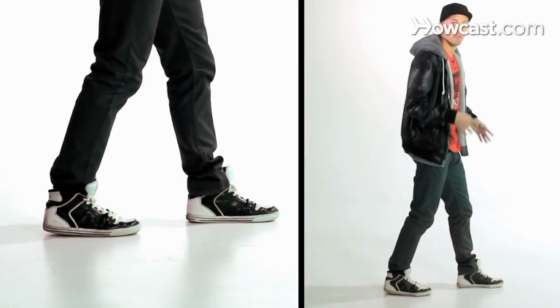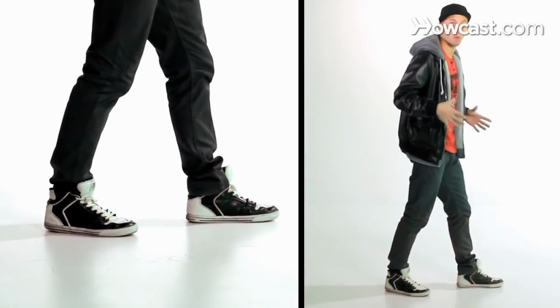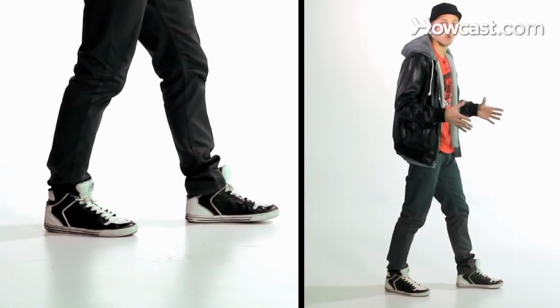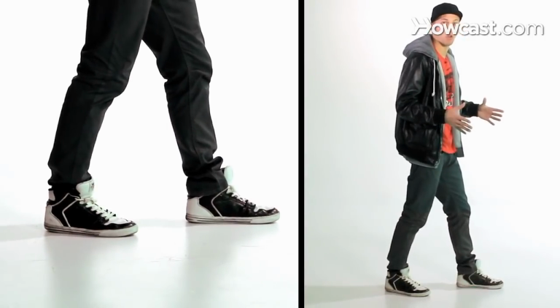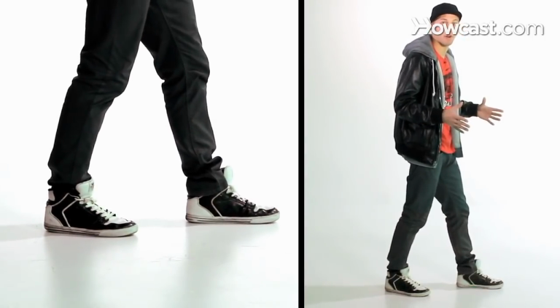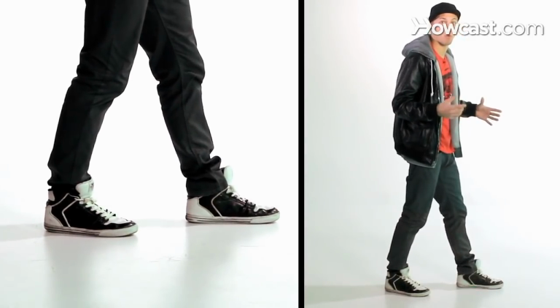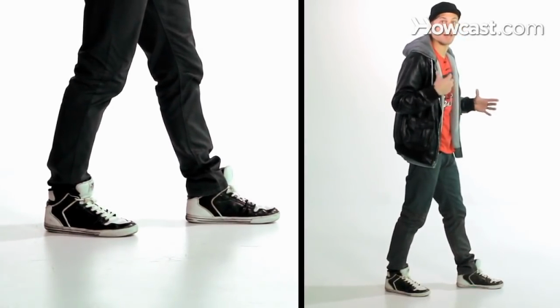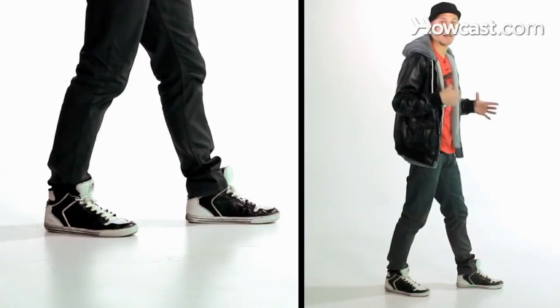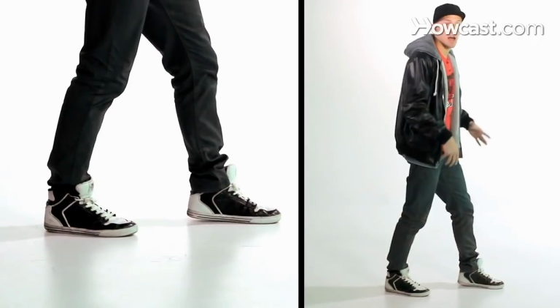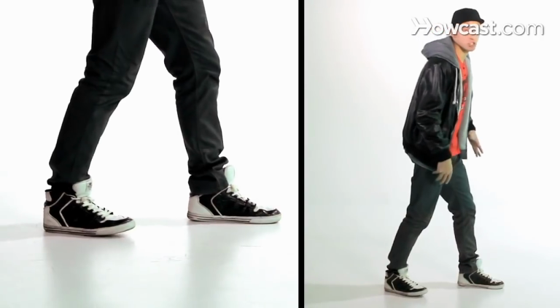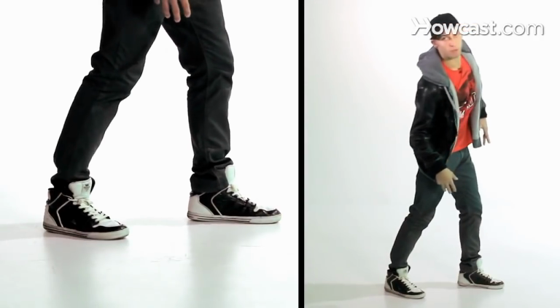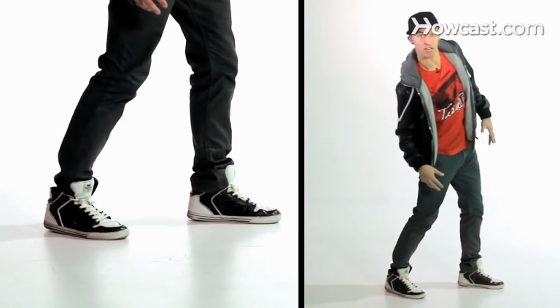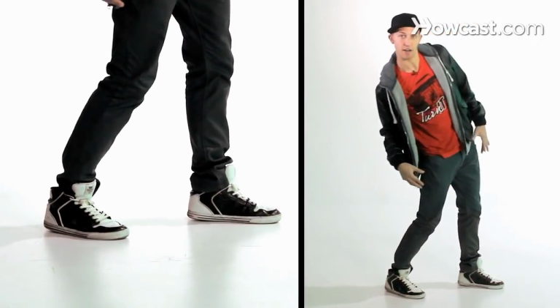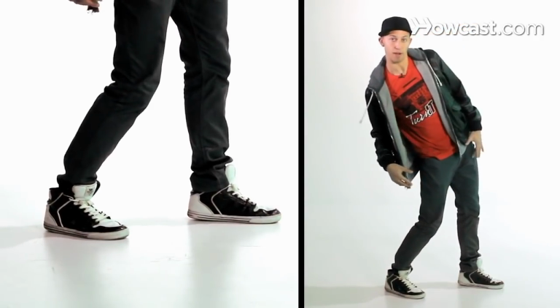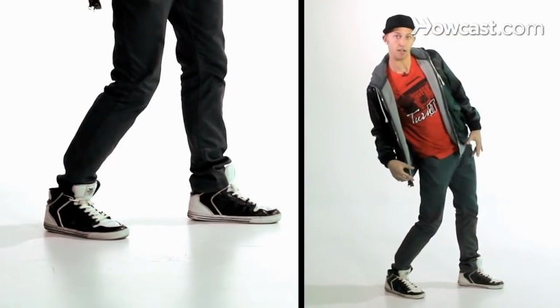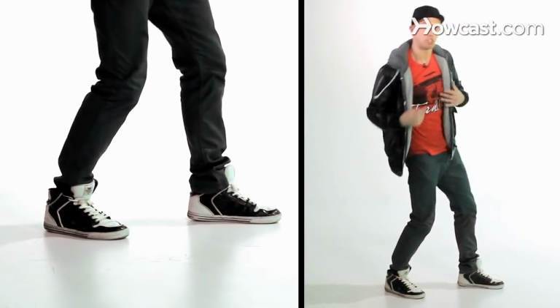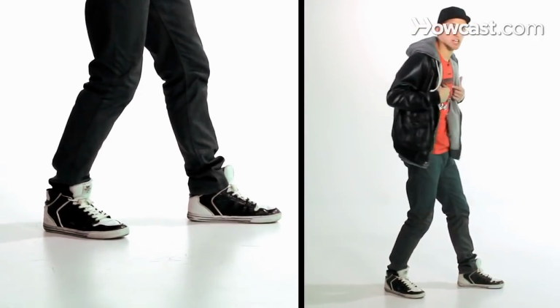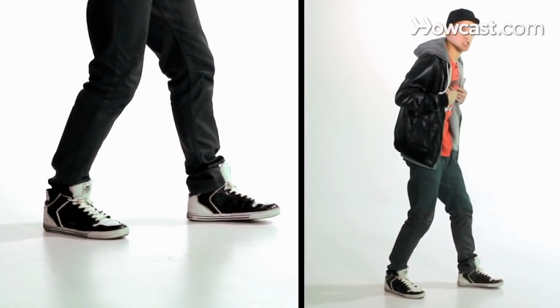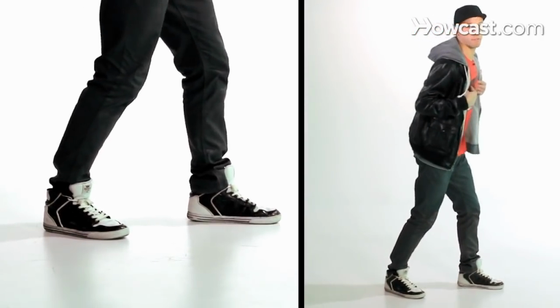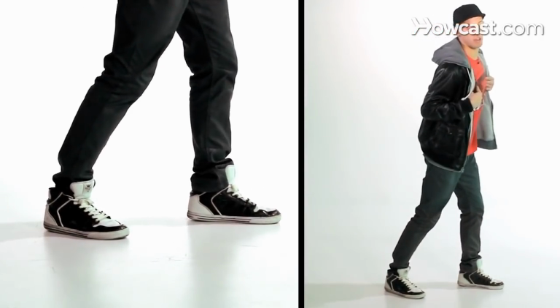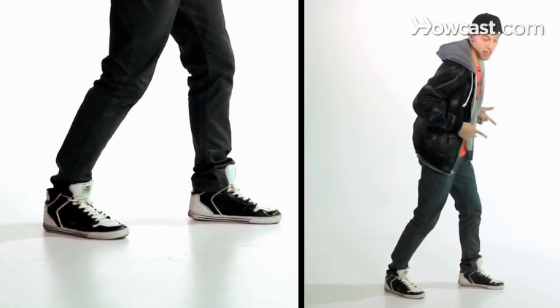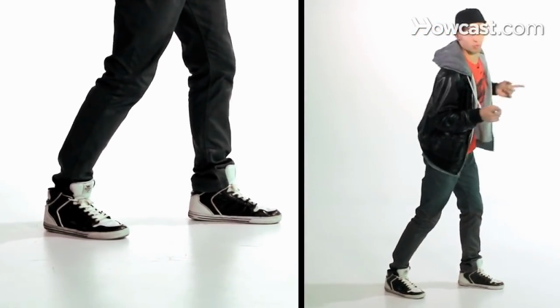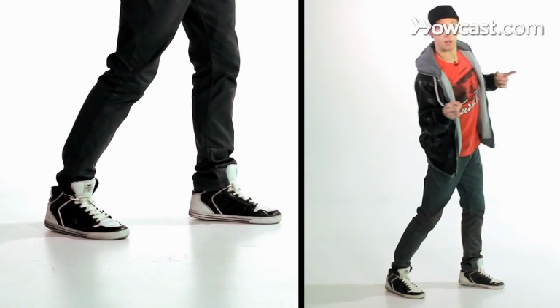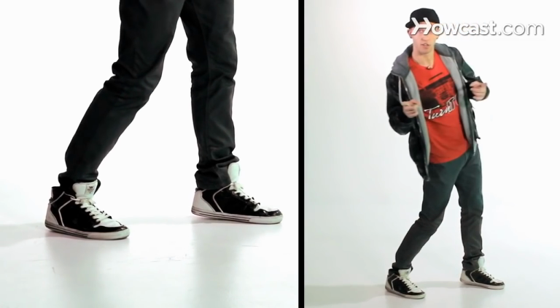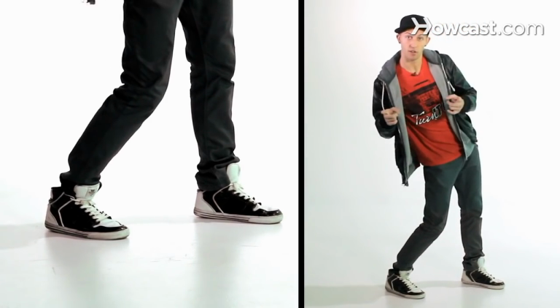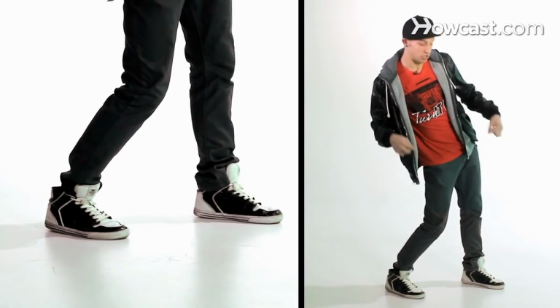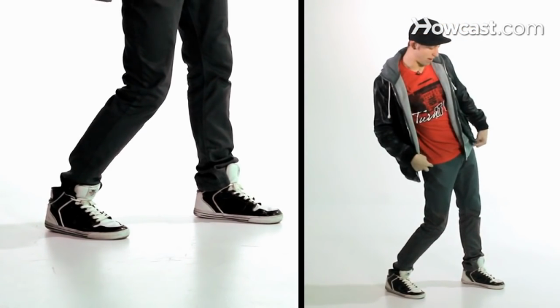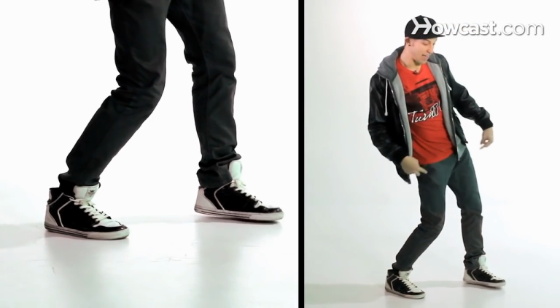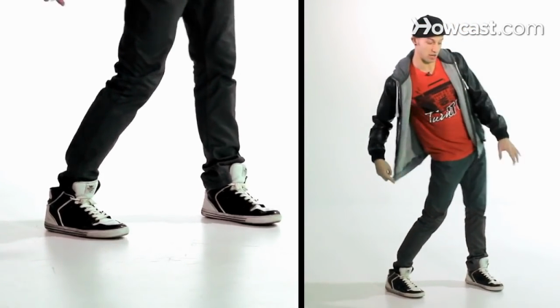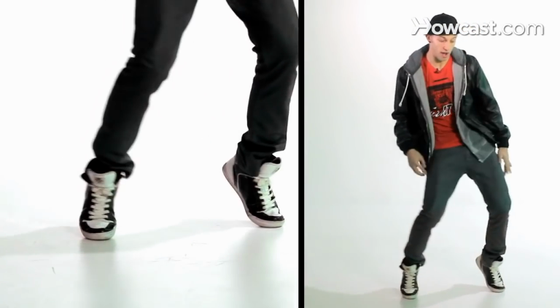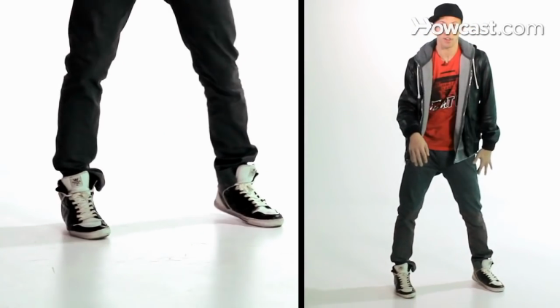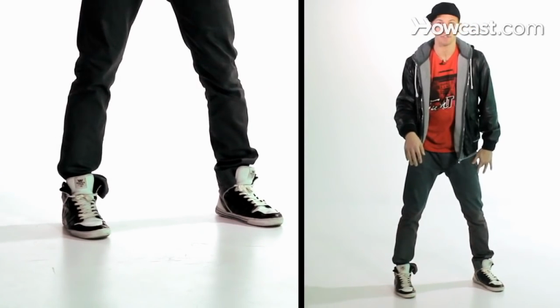From here we're going to do a roll to the front but we're going to isolate it. I'm going to start with my chest and upper body, so my chest is going front and around to bring my legs around after.